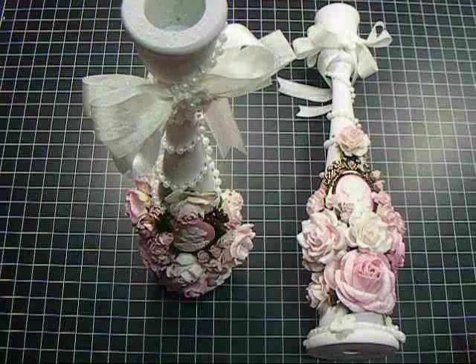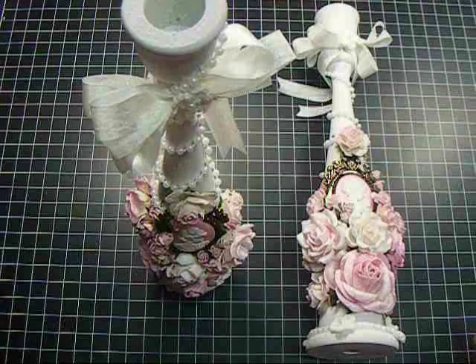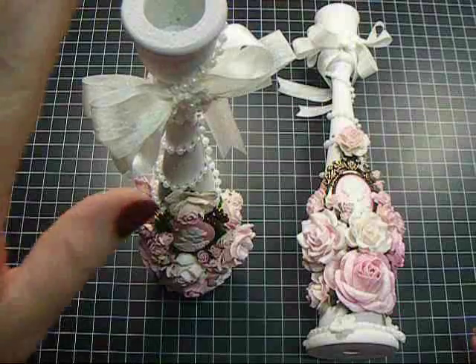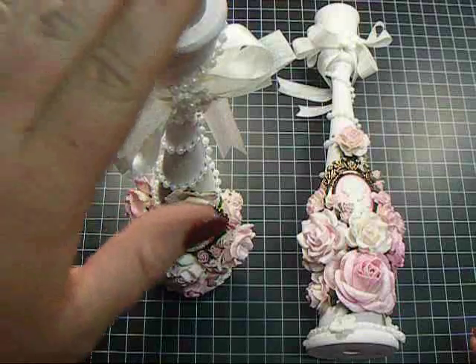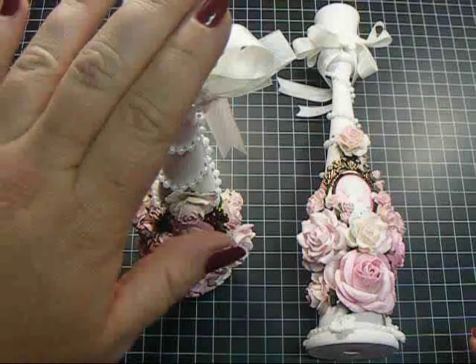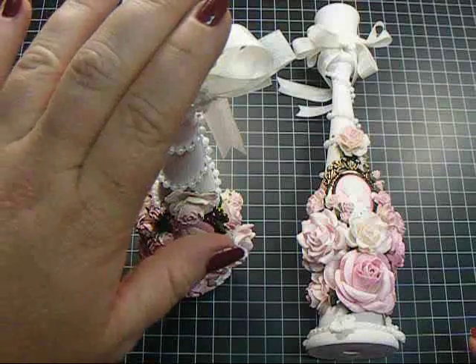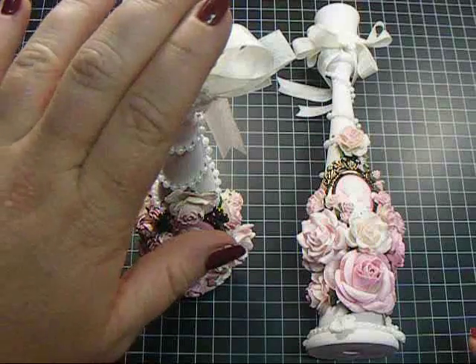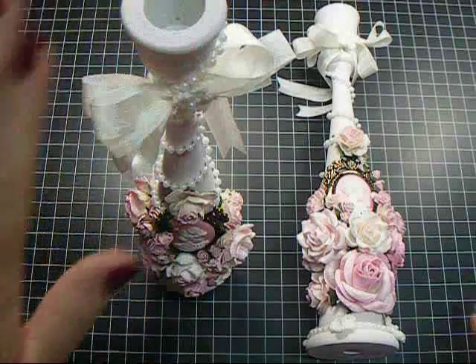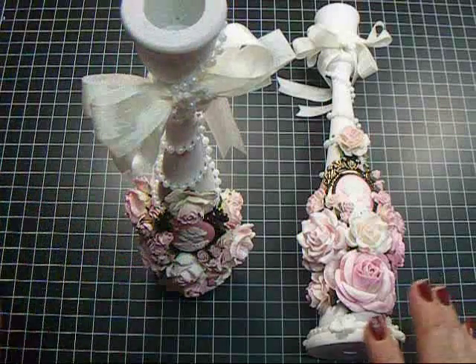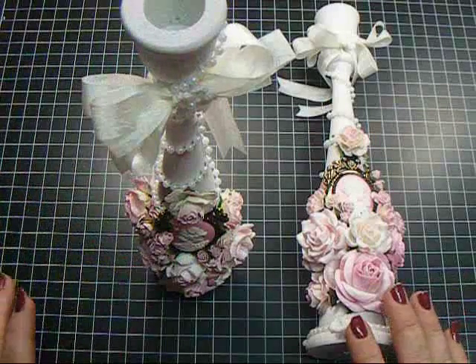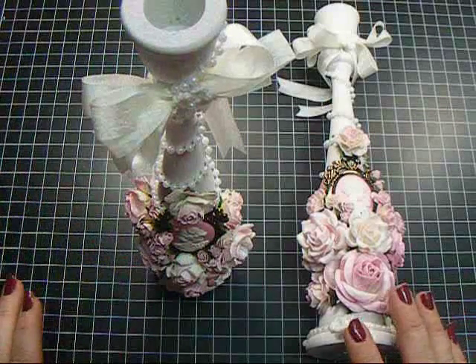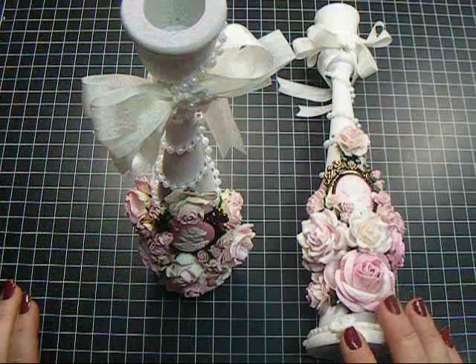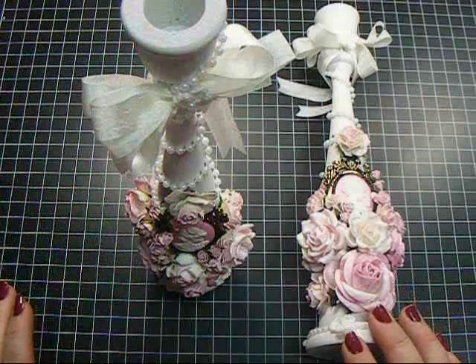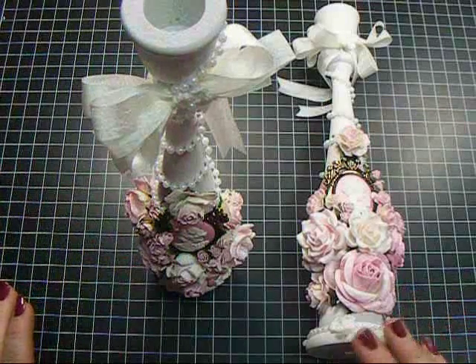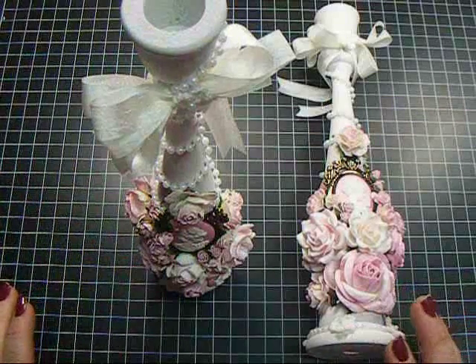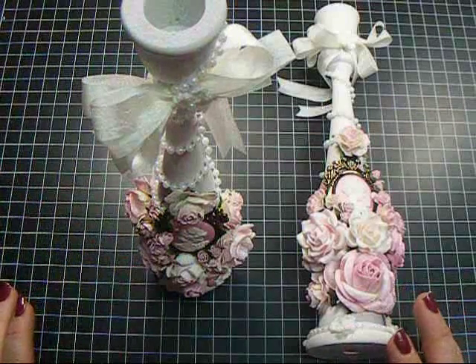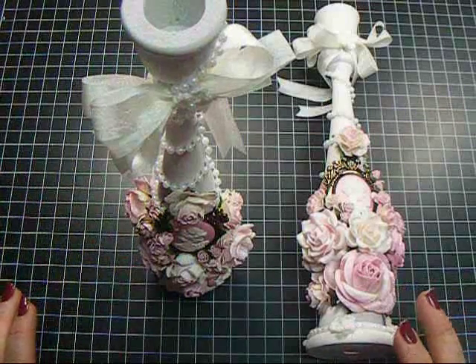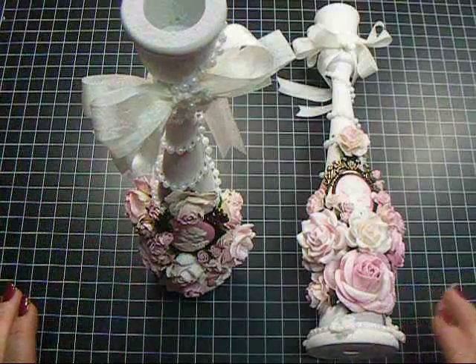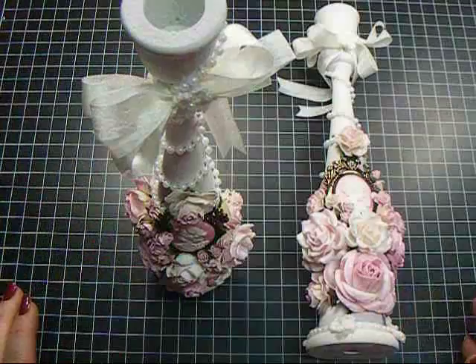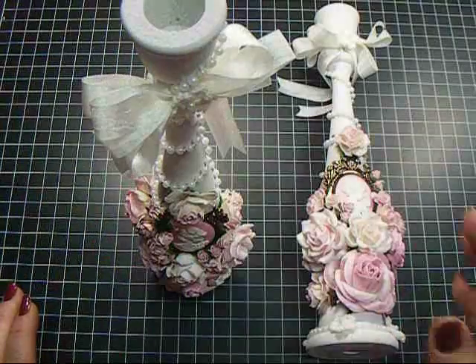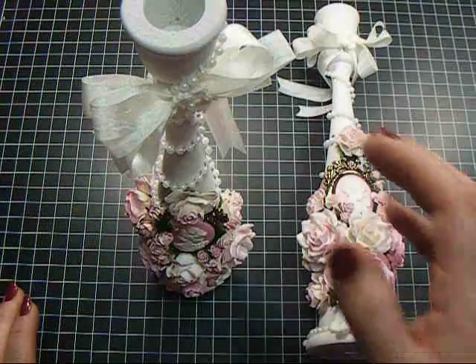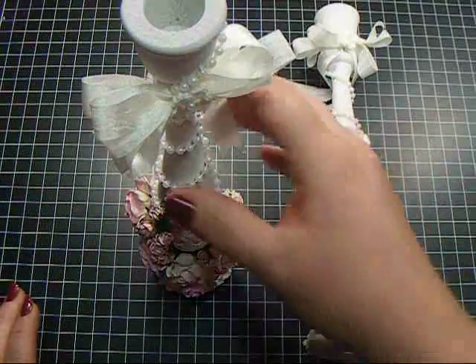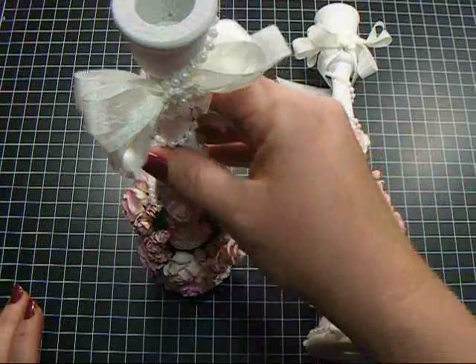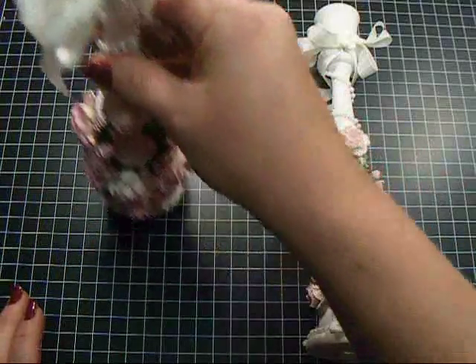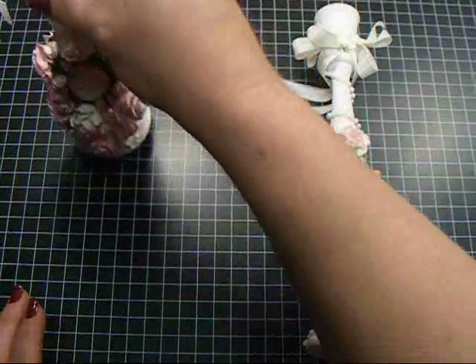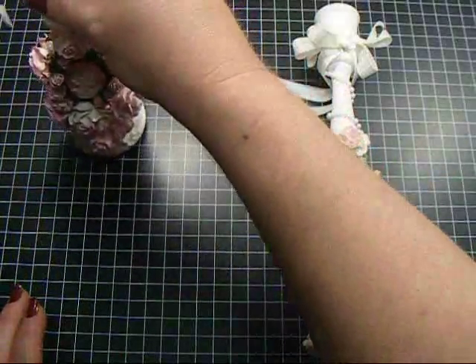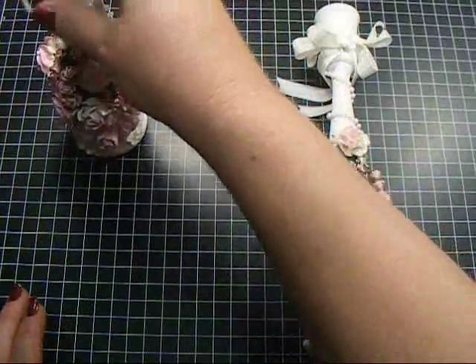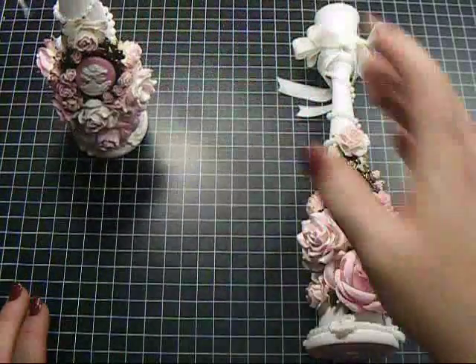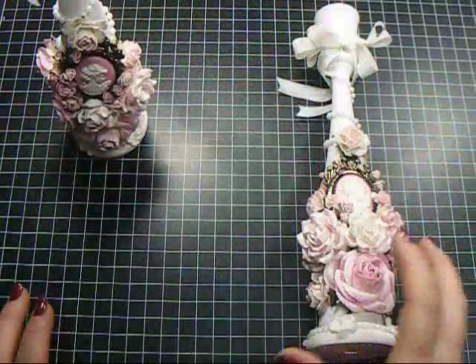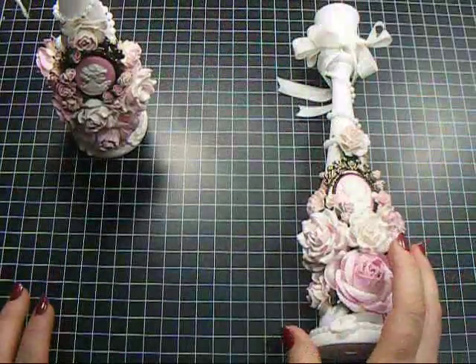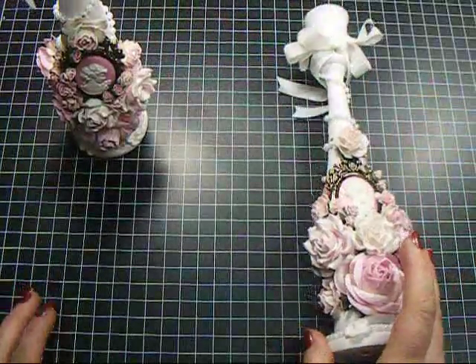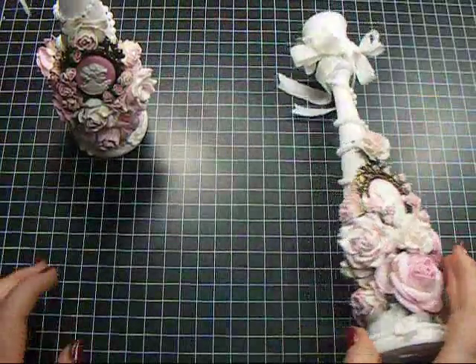I have one standing here, and then this one laying down so you can kind of see it a little better, but let me go over it with you.